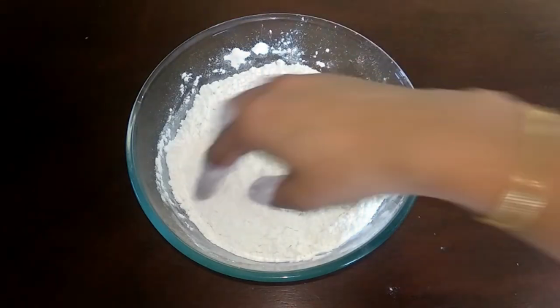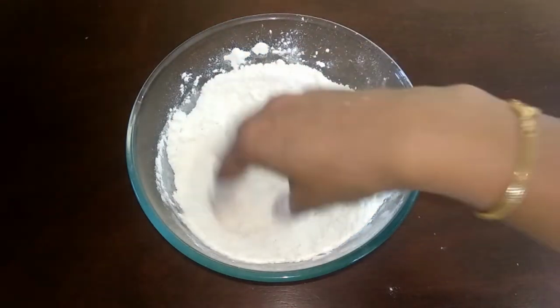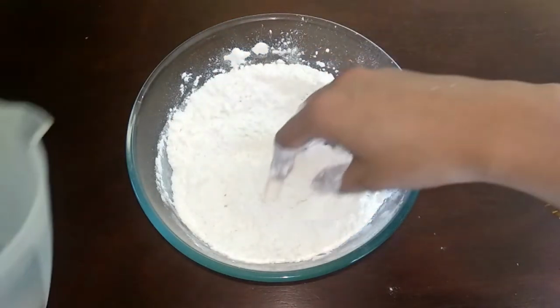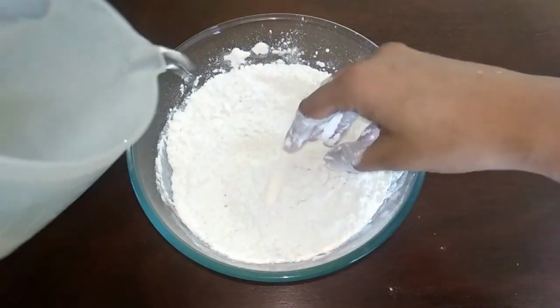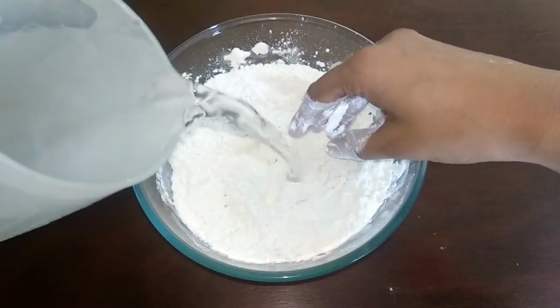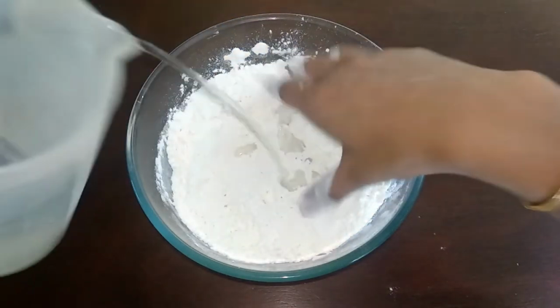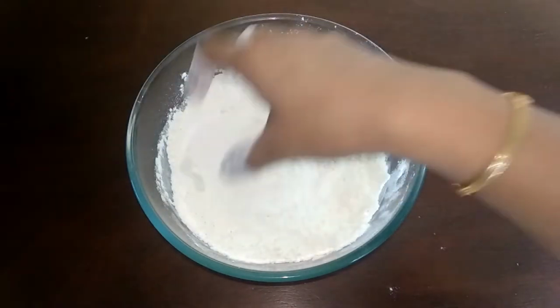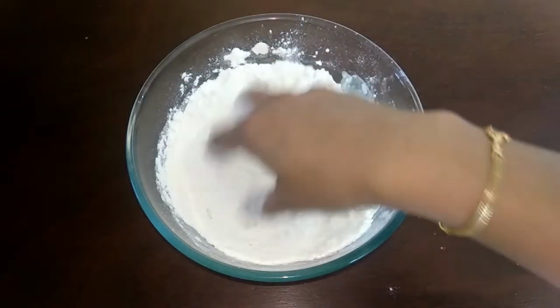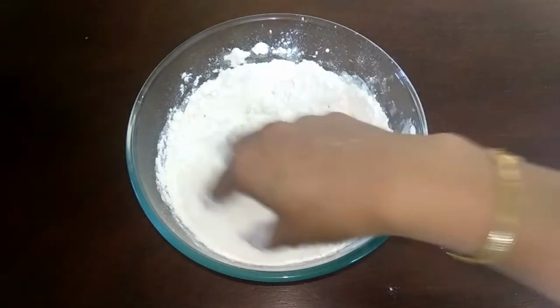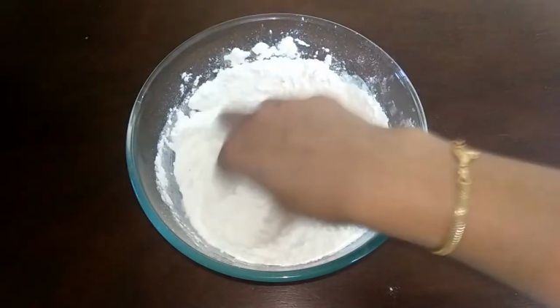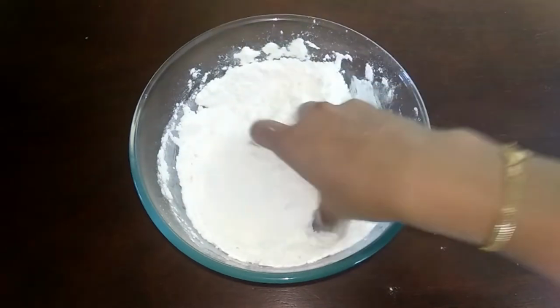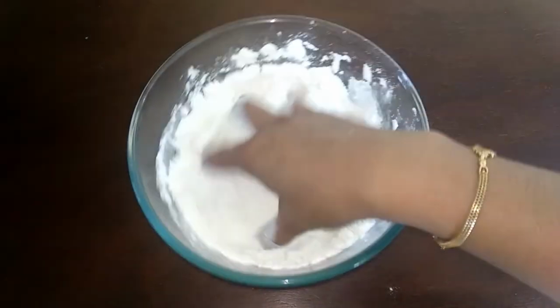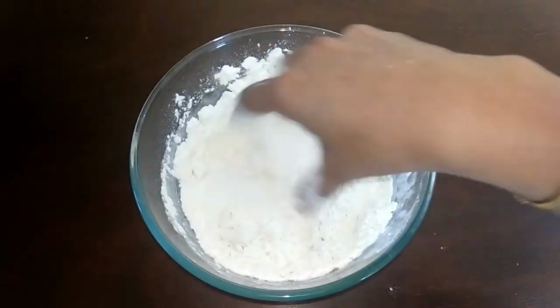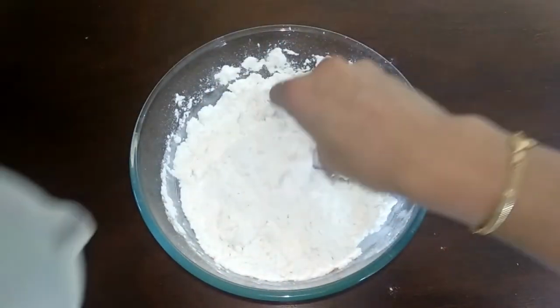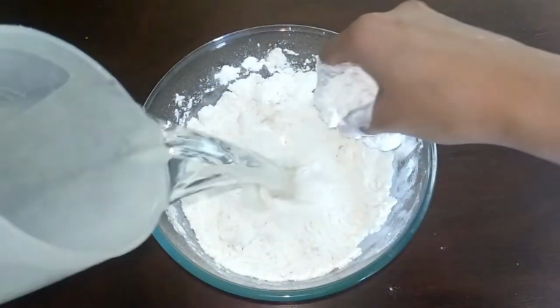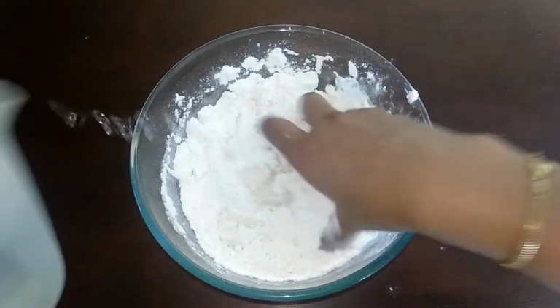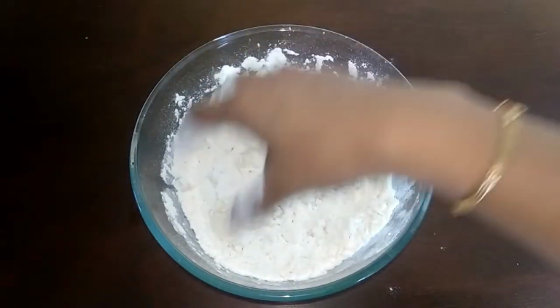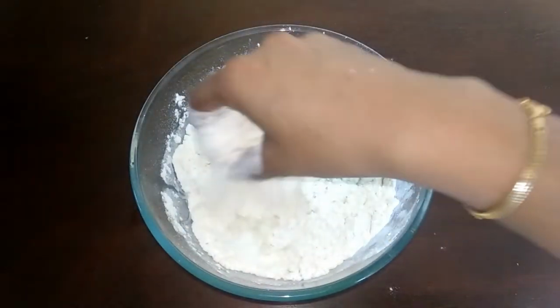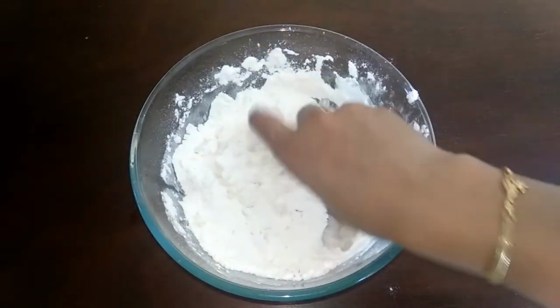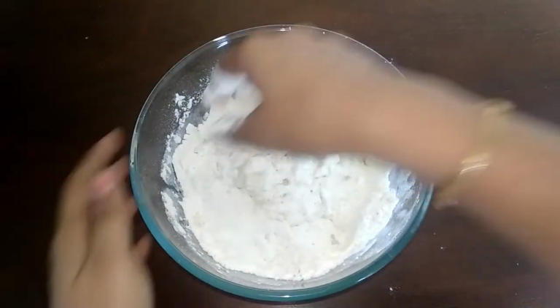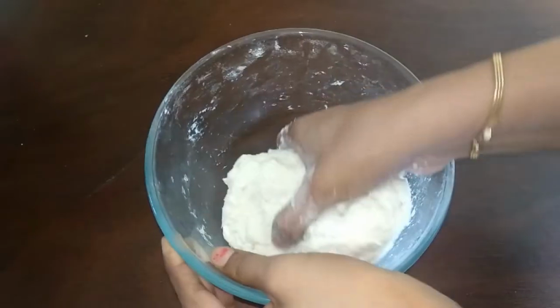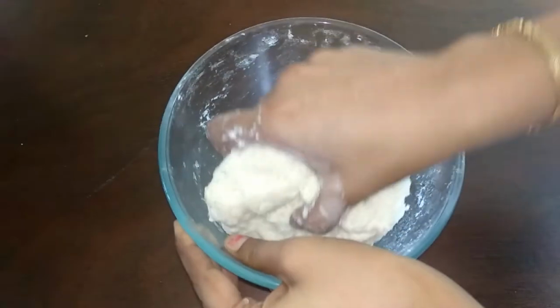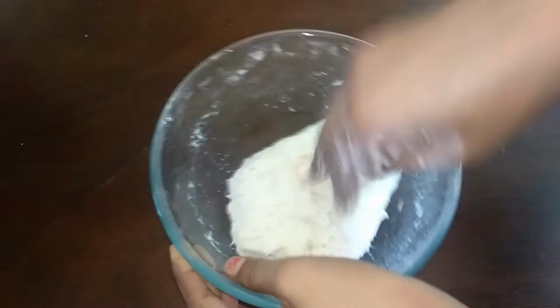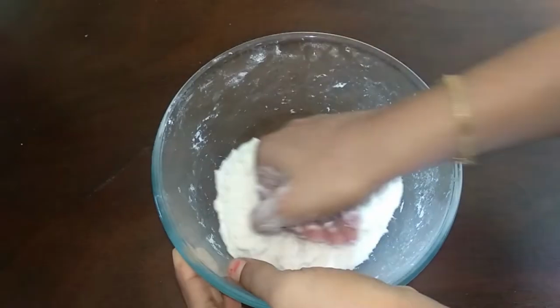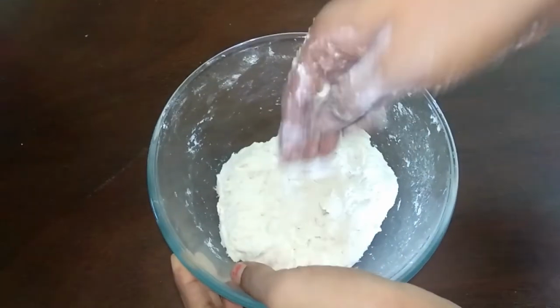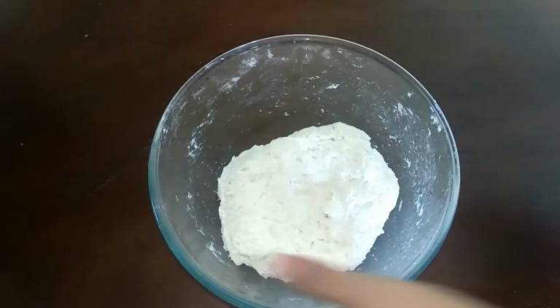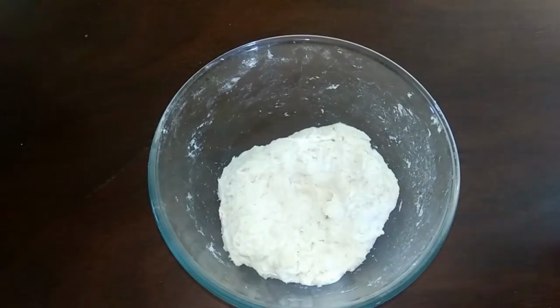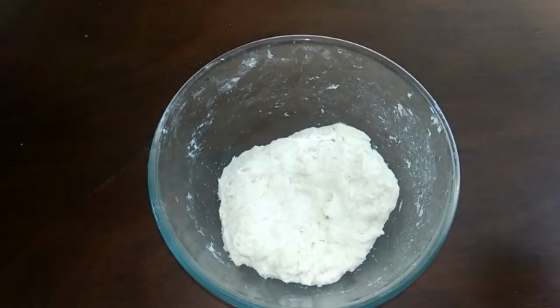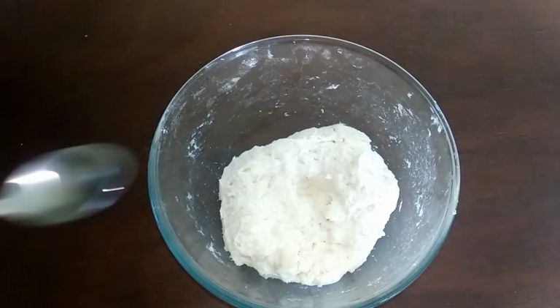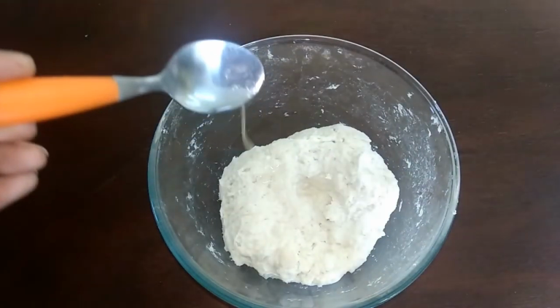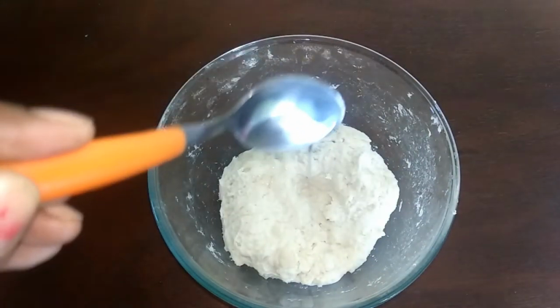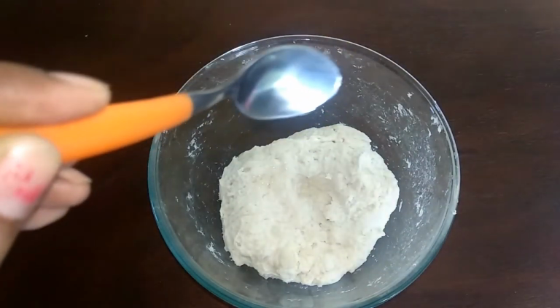Add a small amount of water and some salt in the center. We will make it into a smooth dough.